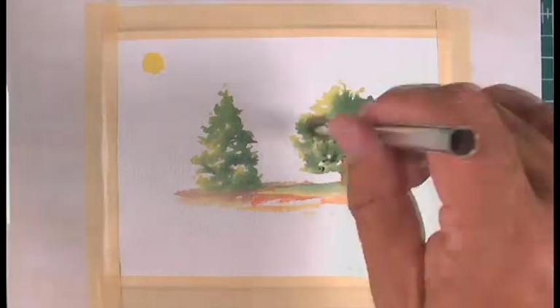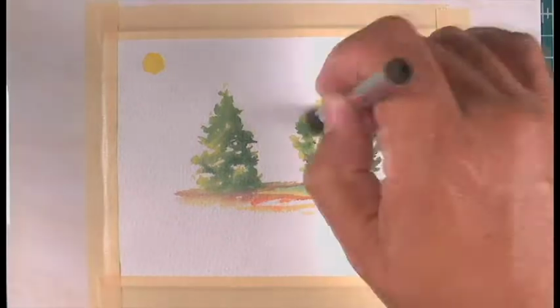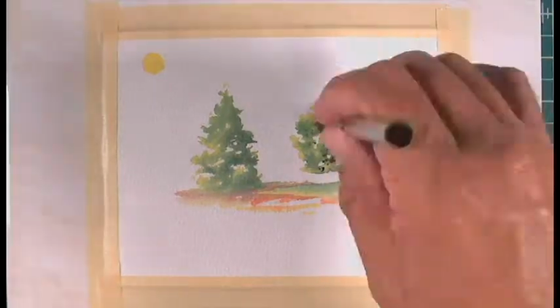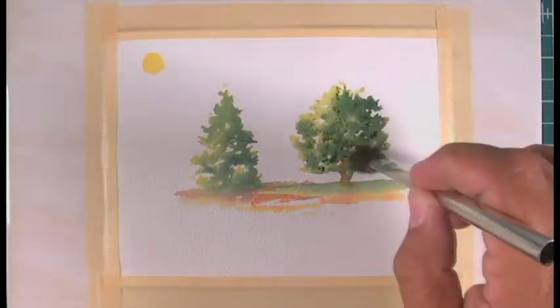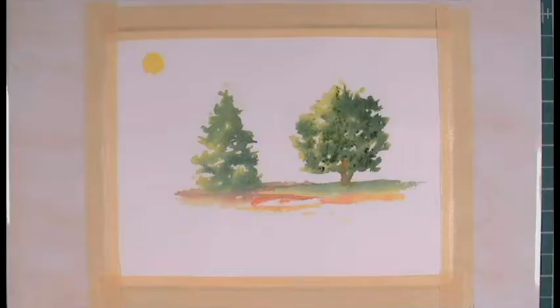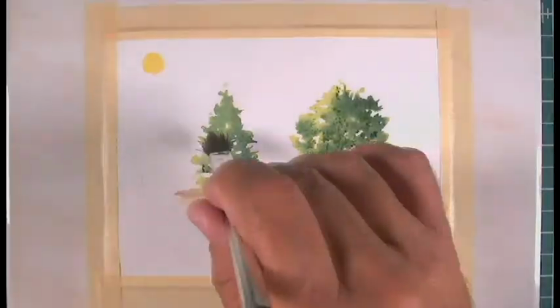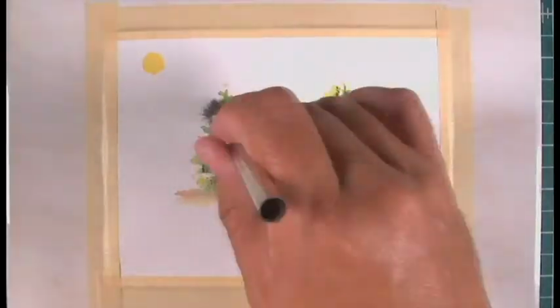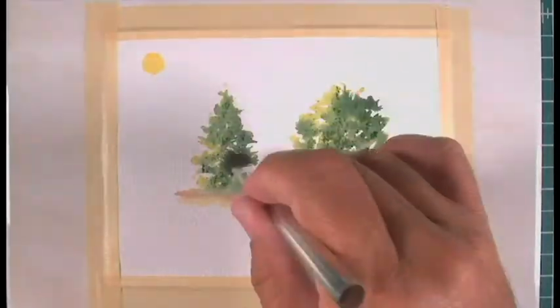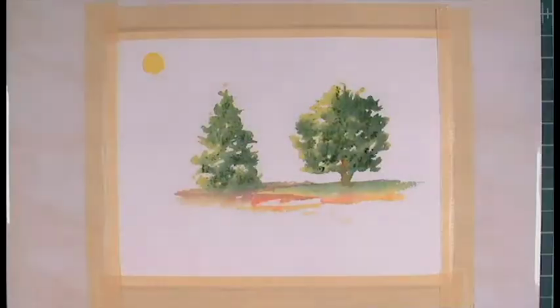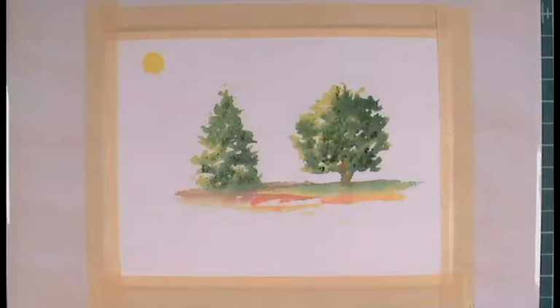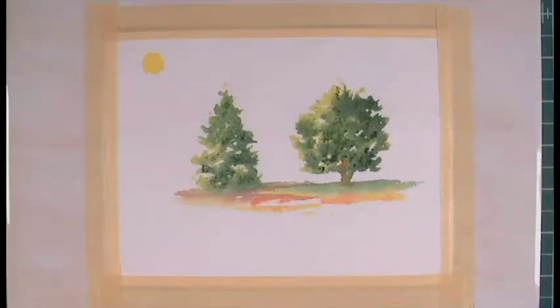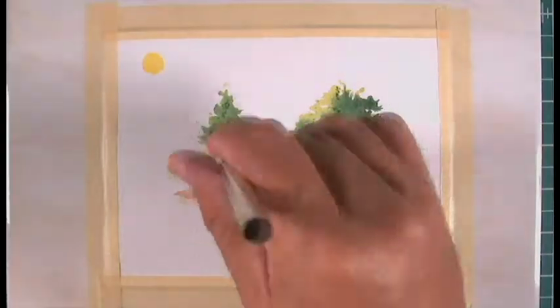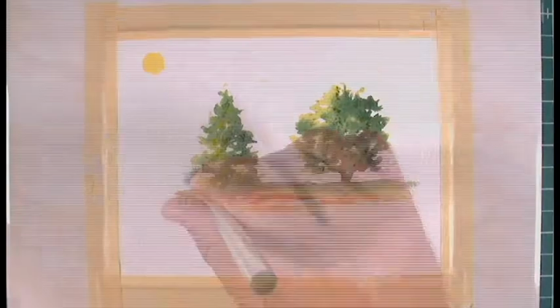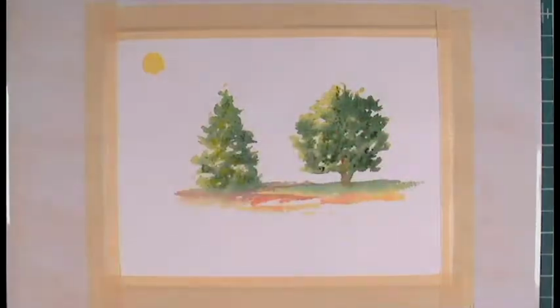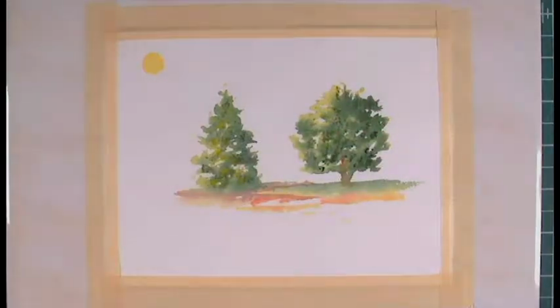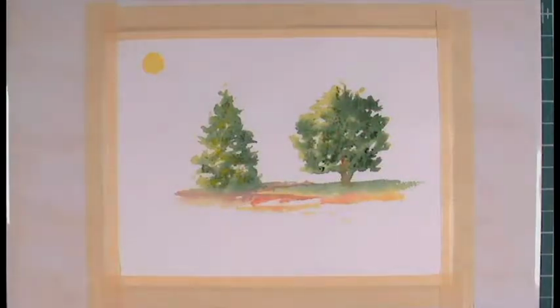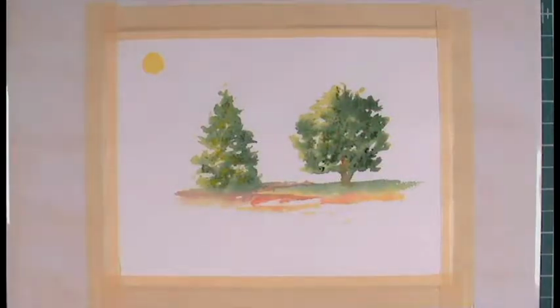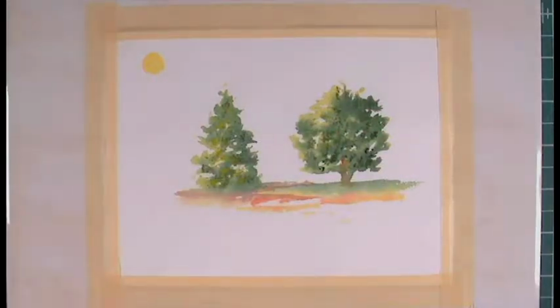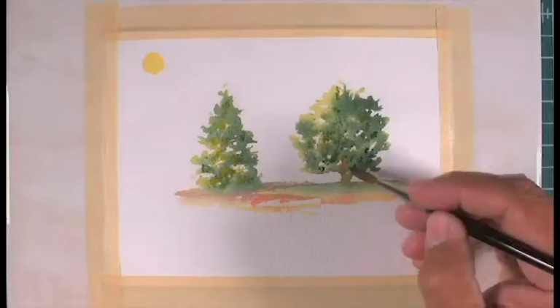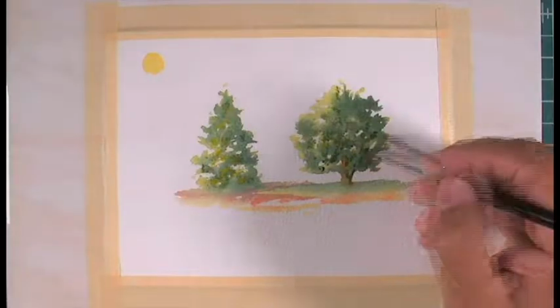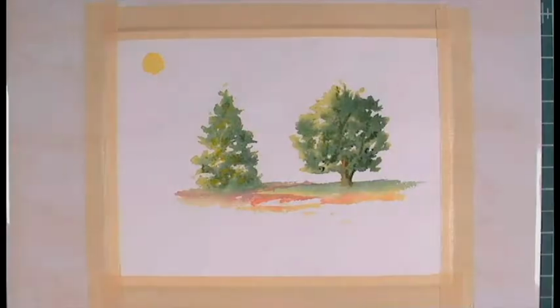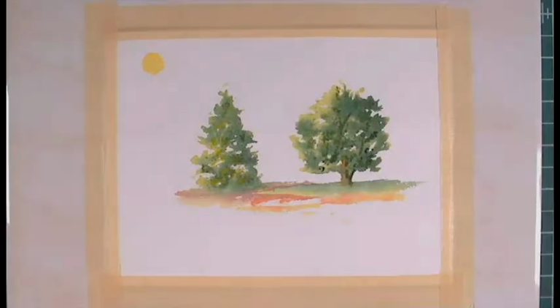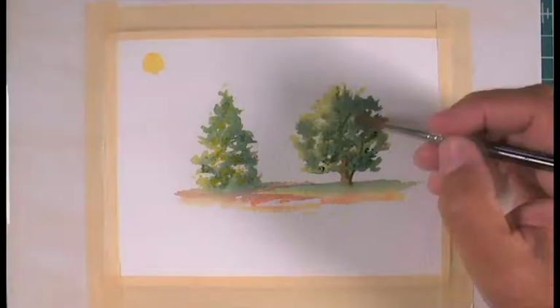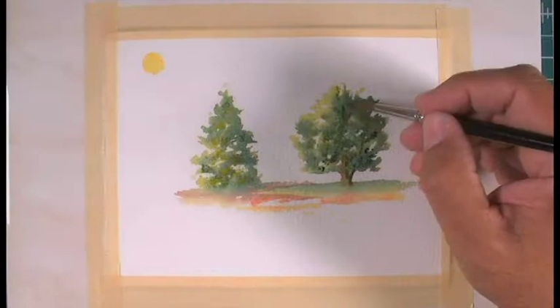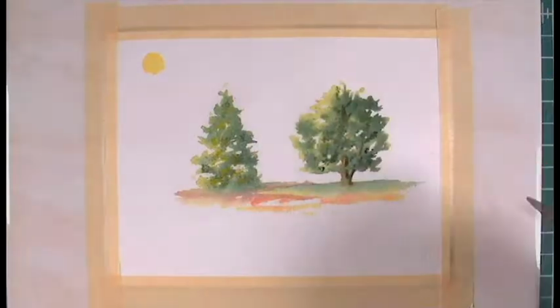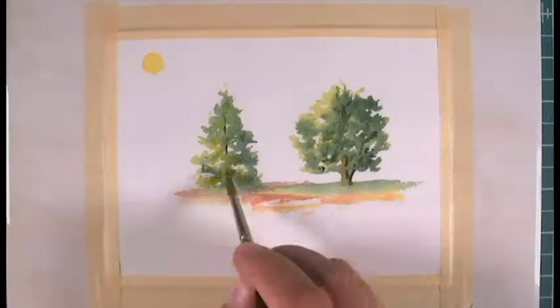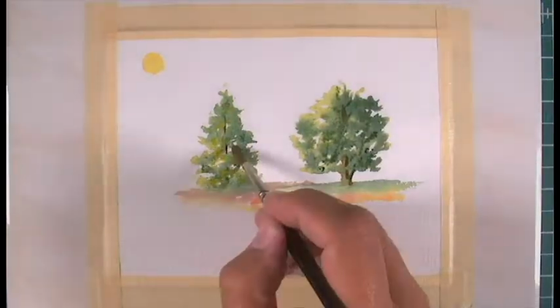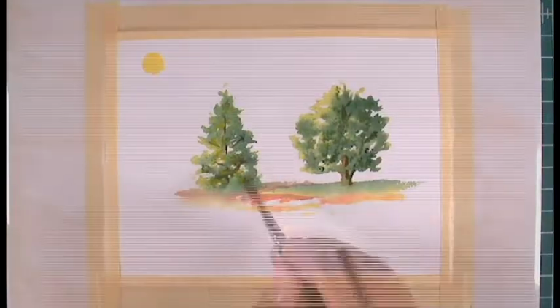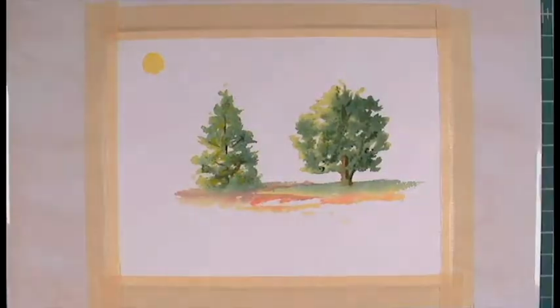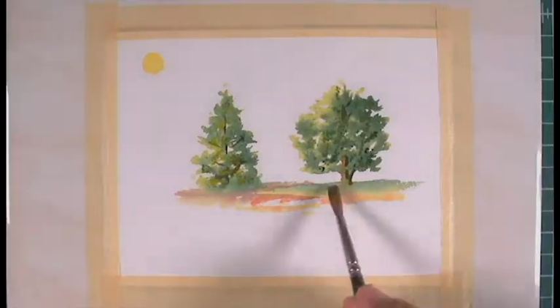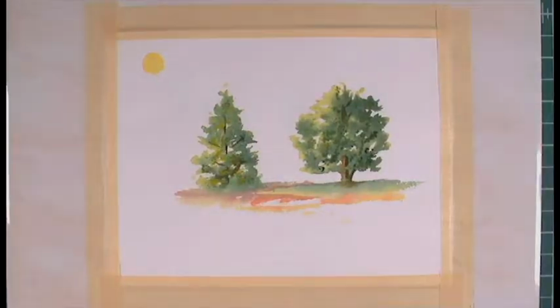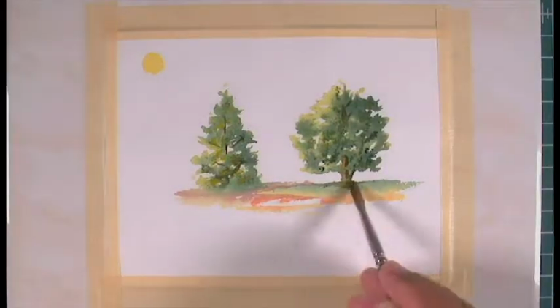I'm painting wet into wet here, so I want the colors to blend together. When I put down the tip of the brush on top of a wet layer, the new paint just blends in and runs freely.